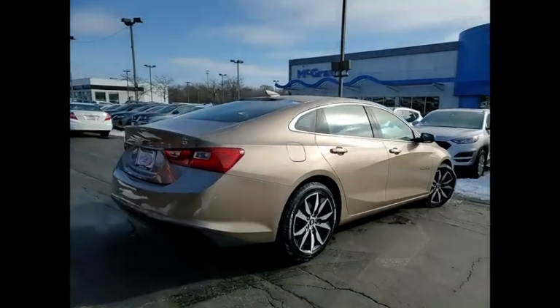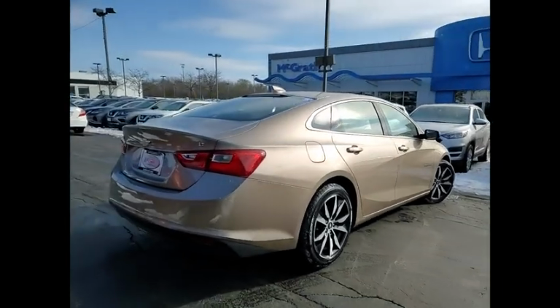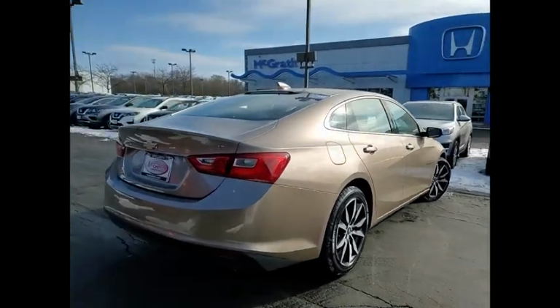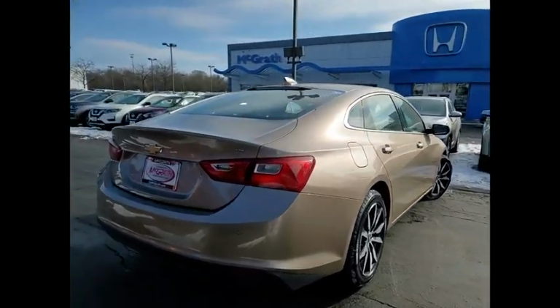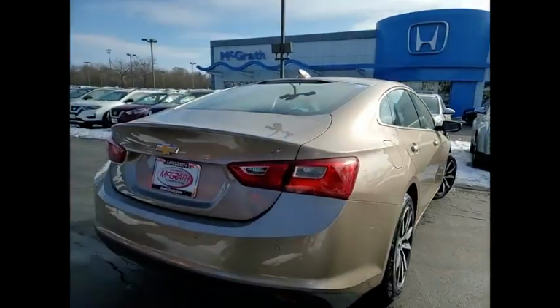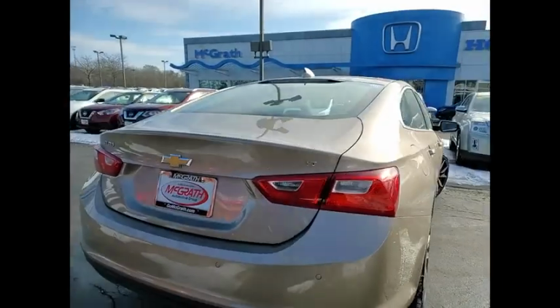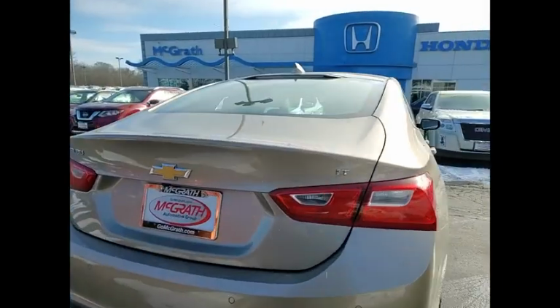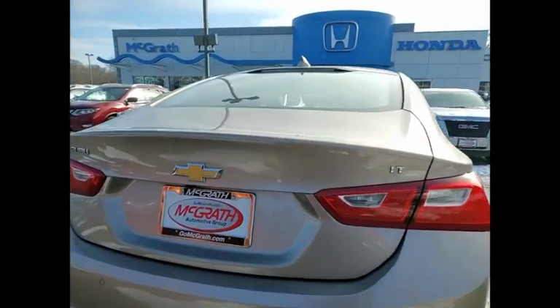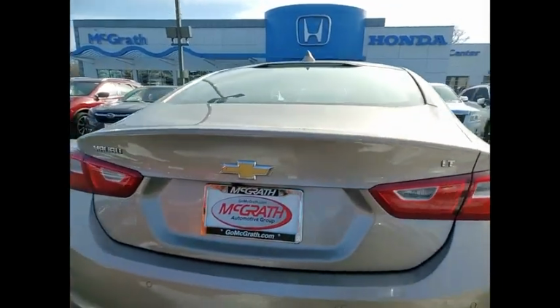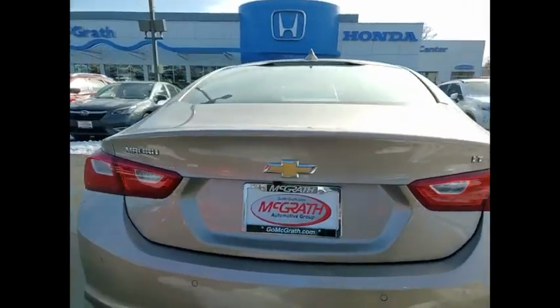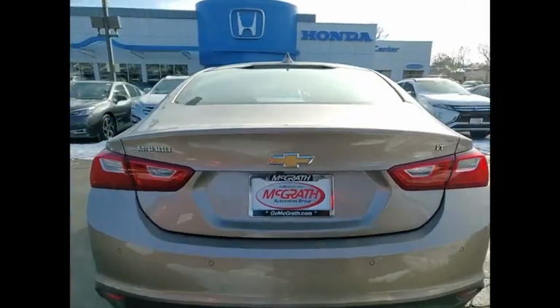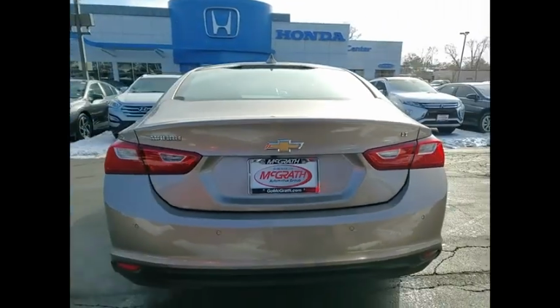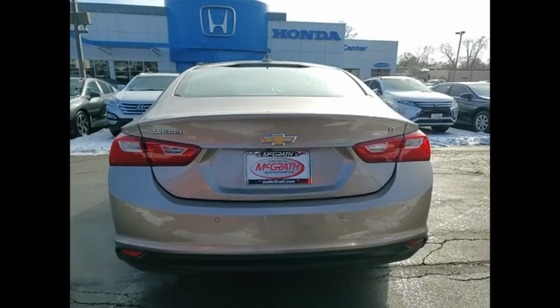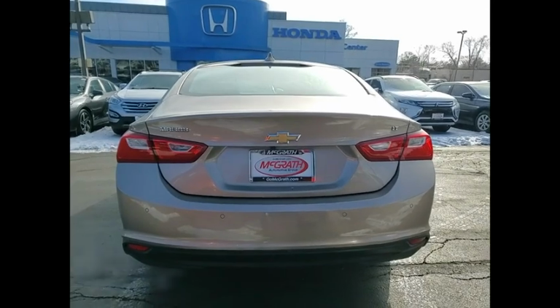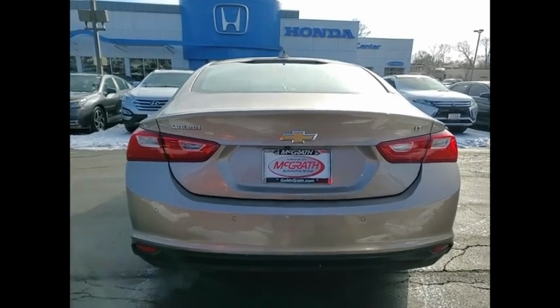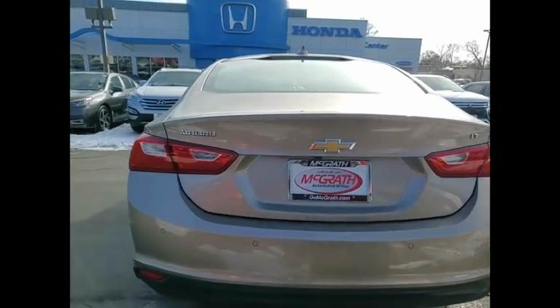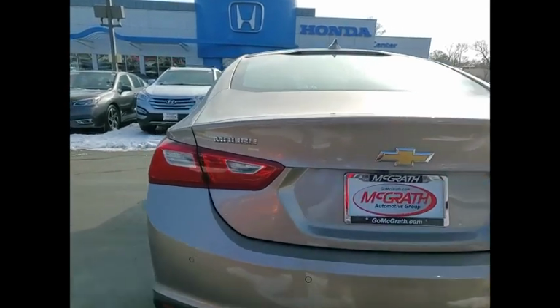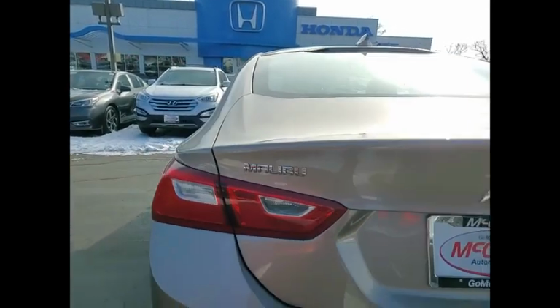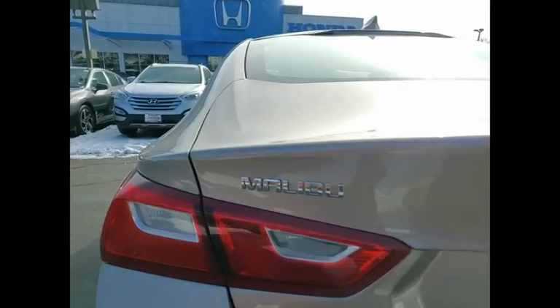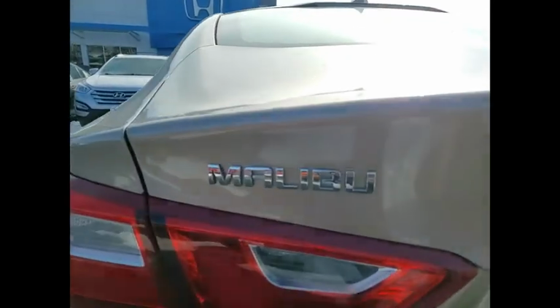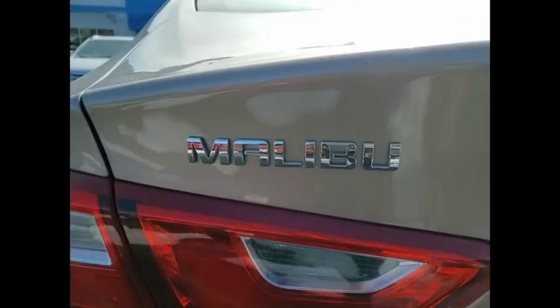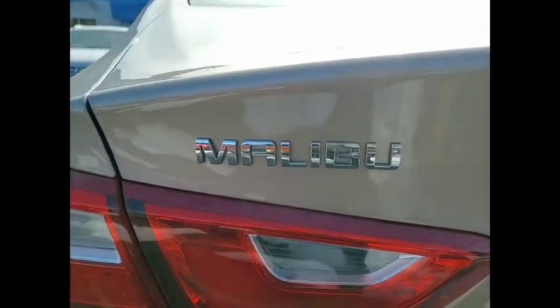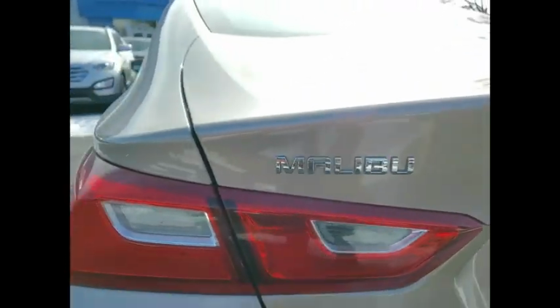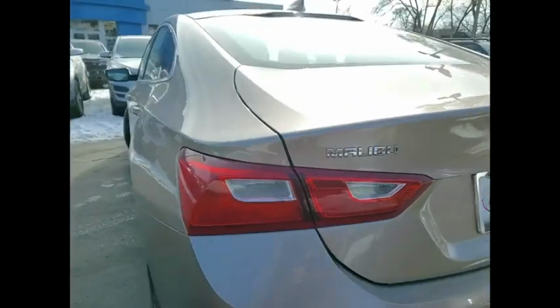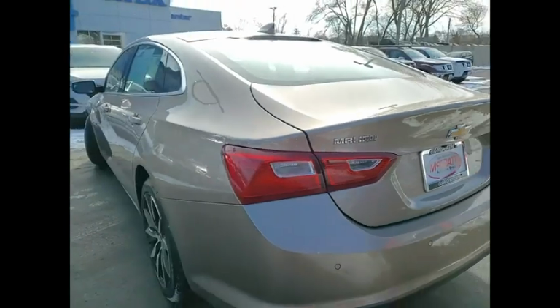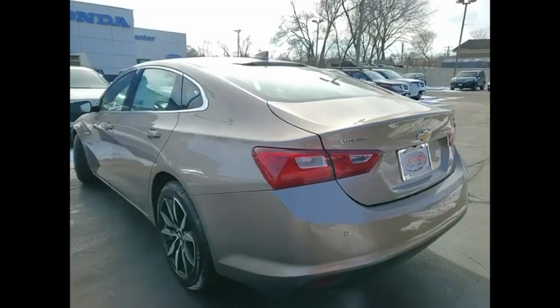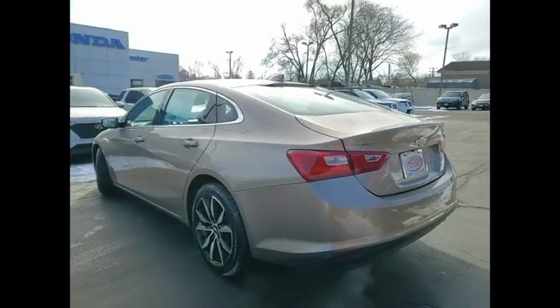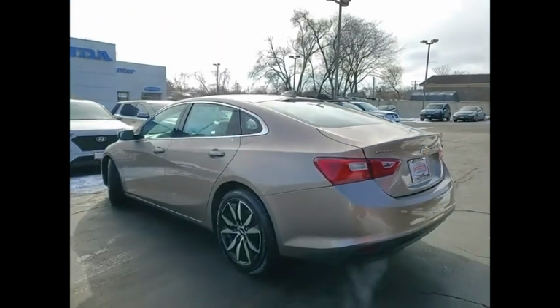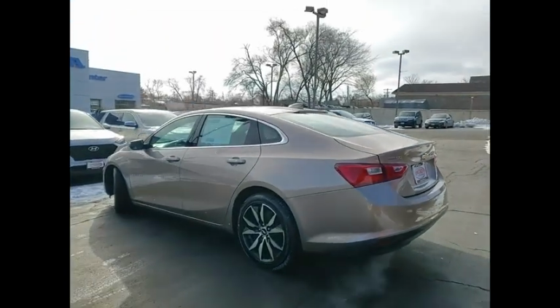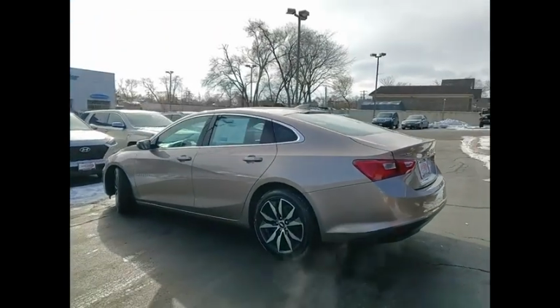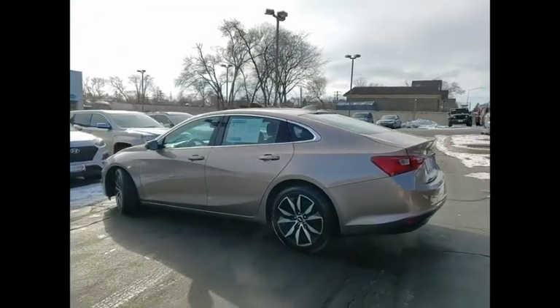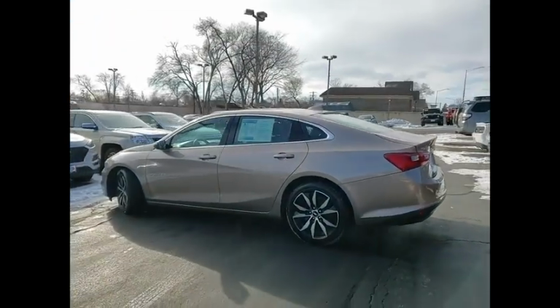Tire pressure monitor, turbocharged, heated mirrors, aluminum wheels, brake assist, traction control, stability control, daytime running lights, driver illuminated vanity mirror, four wheel disc brakes.